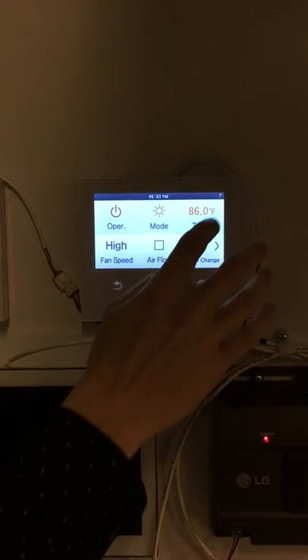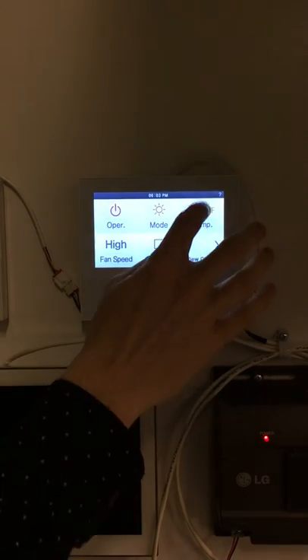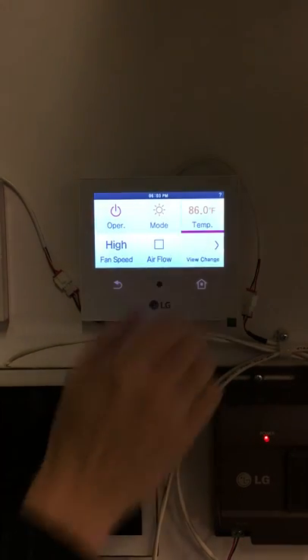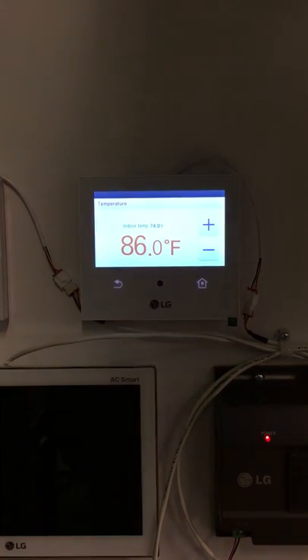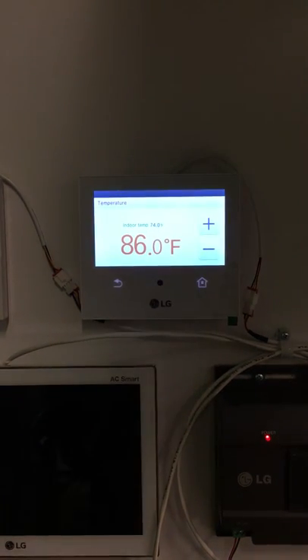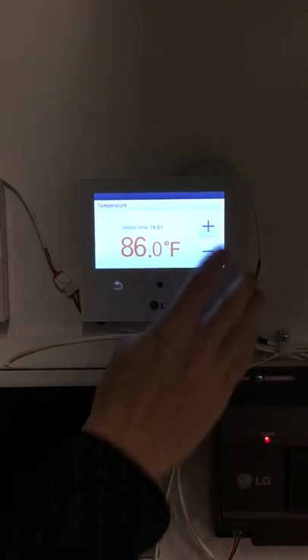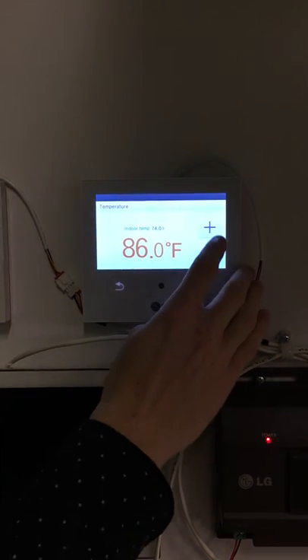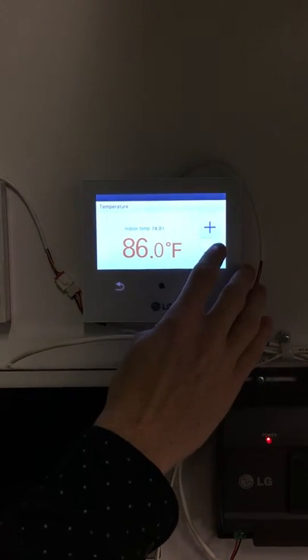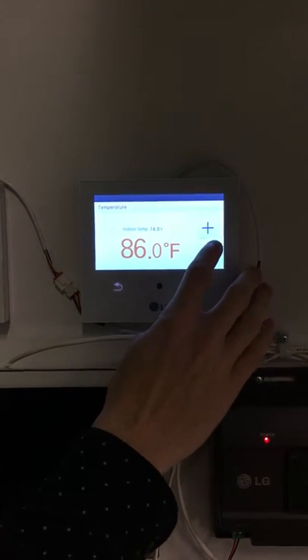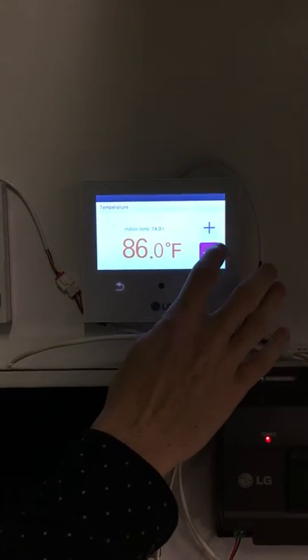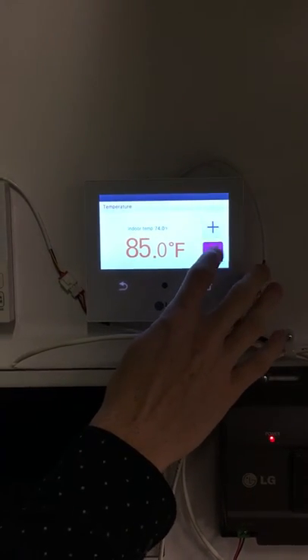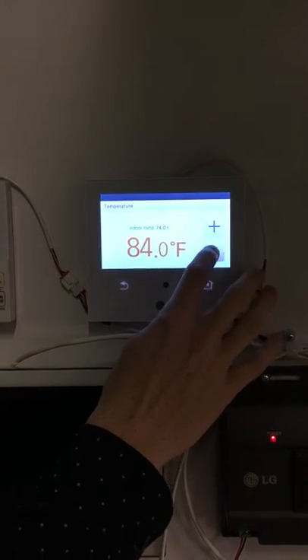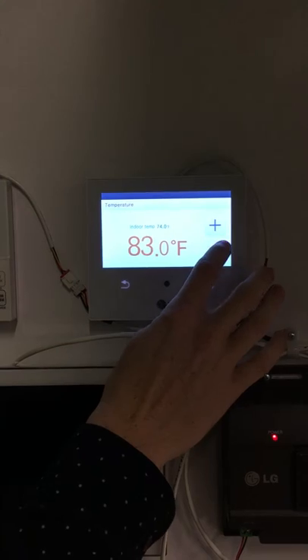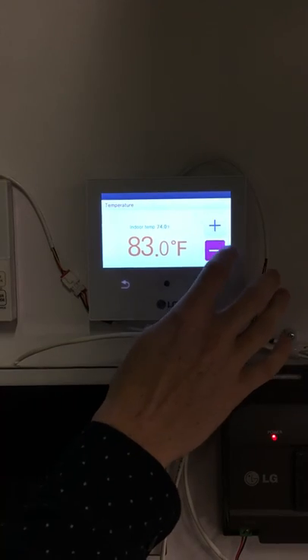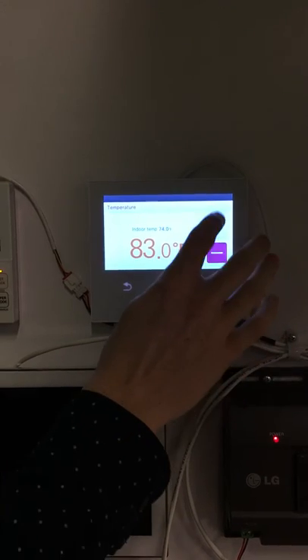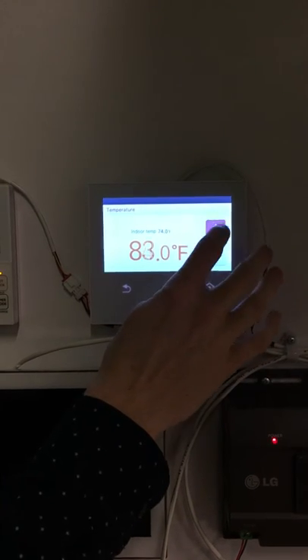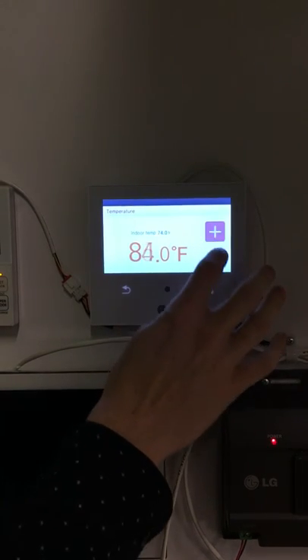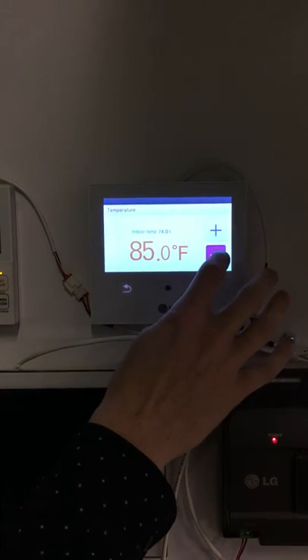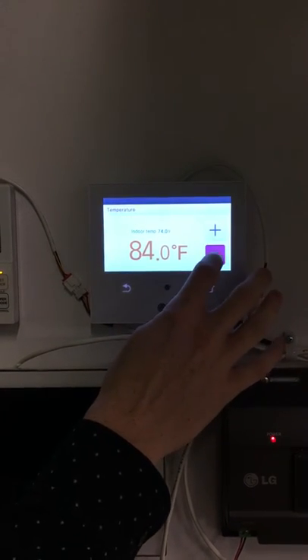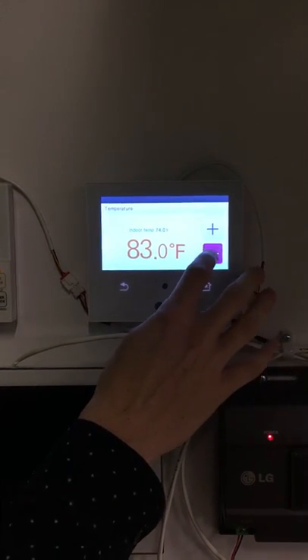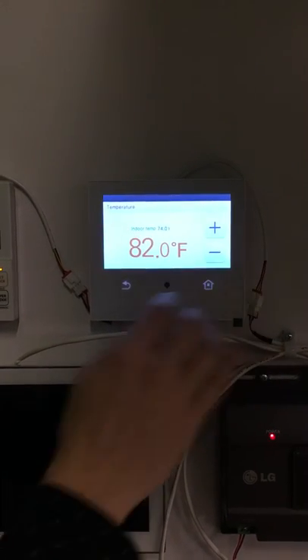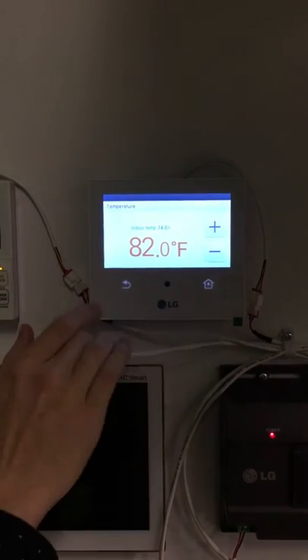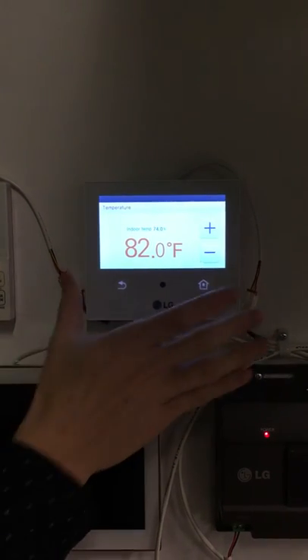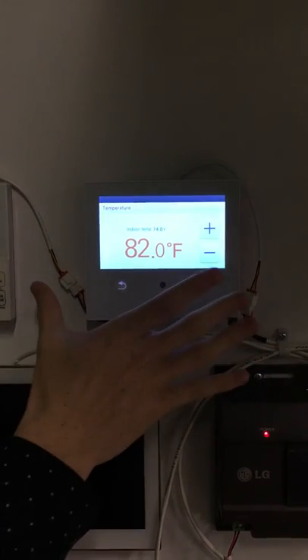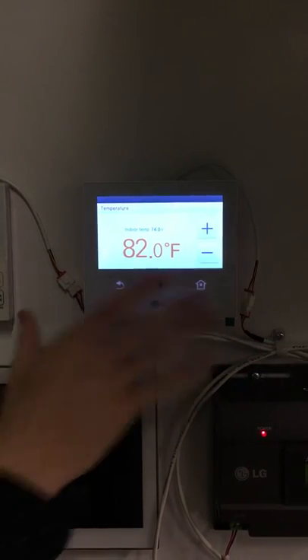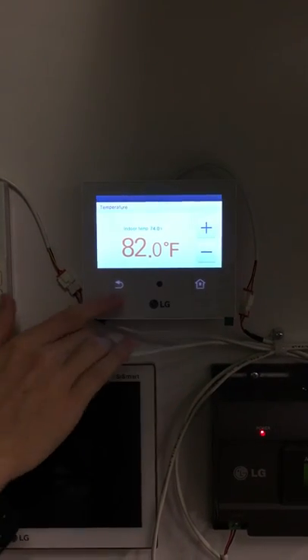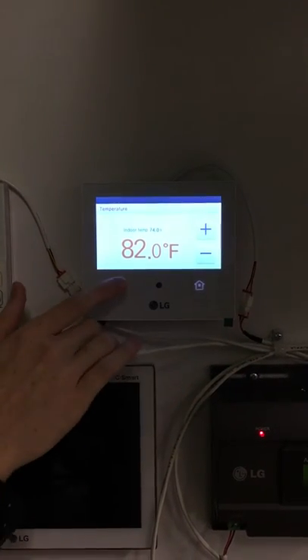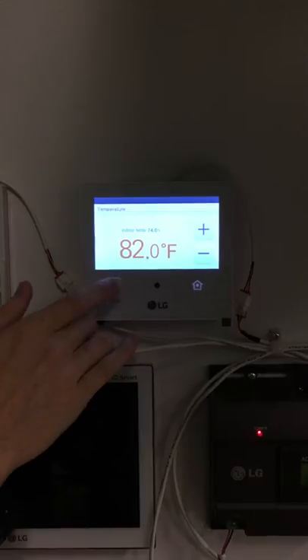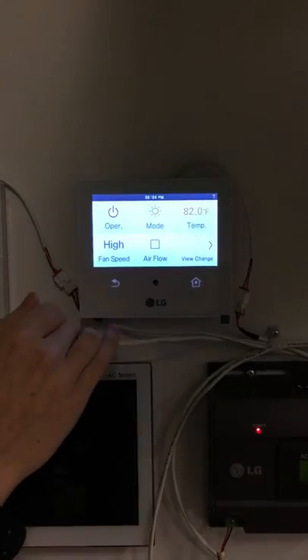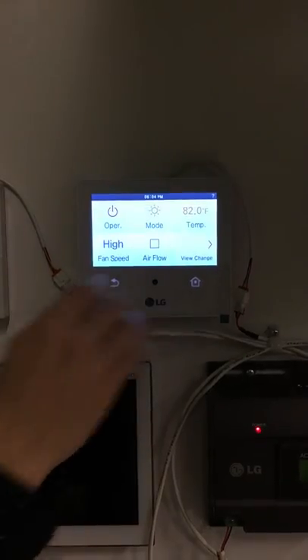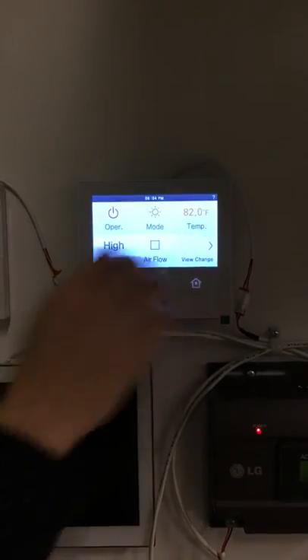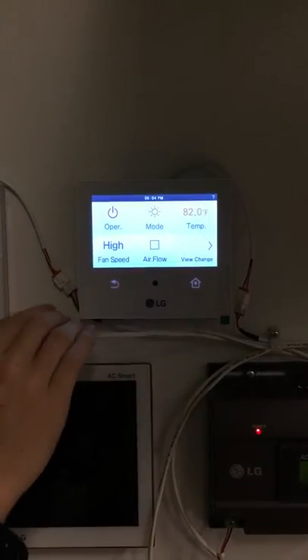You can set your set point from here as well, by simply pressing the positive or negative buttons, and once you get a set point that you like, just press the back button and it will stay there.